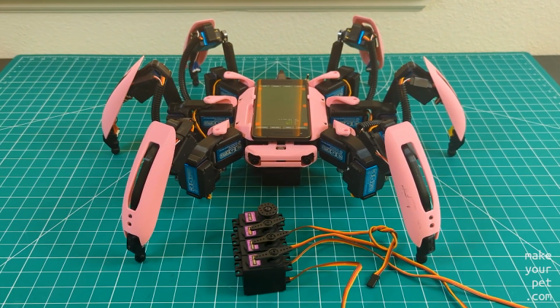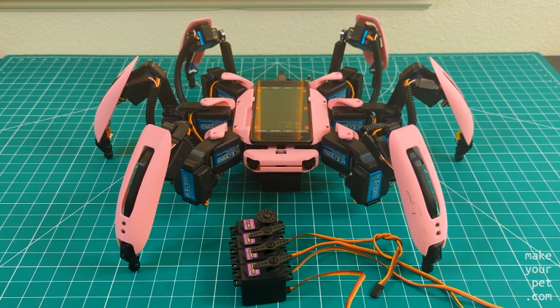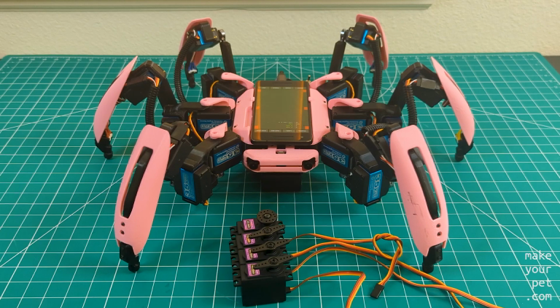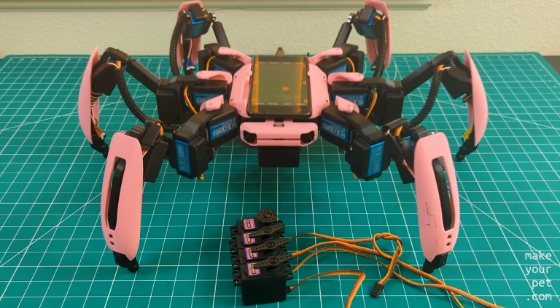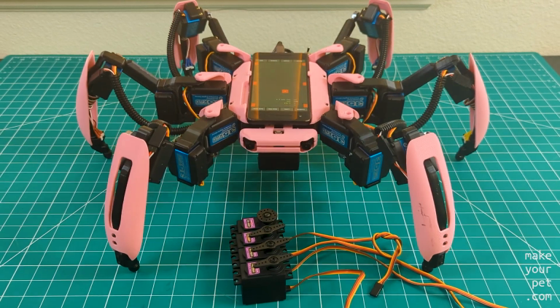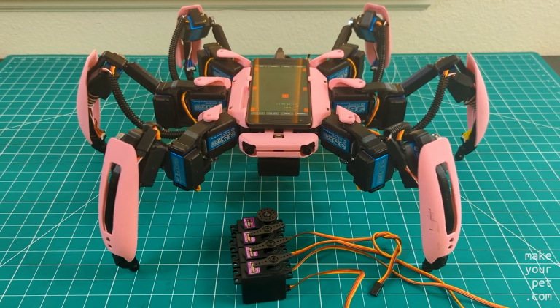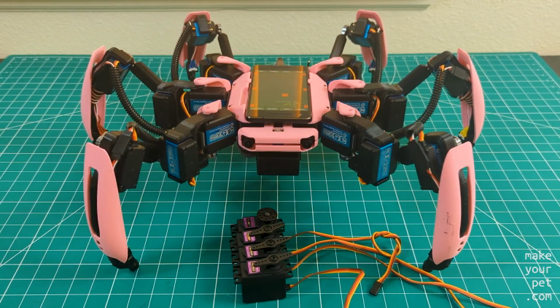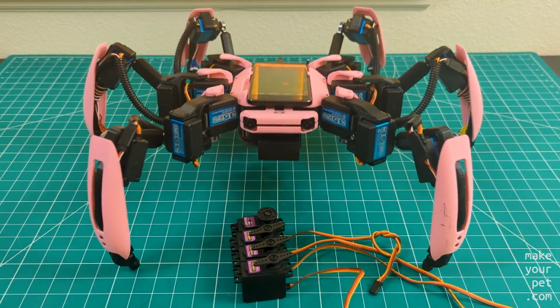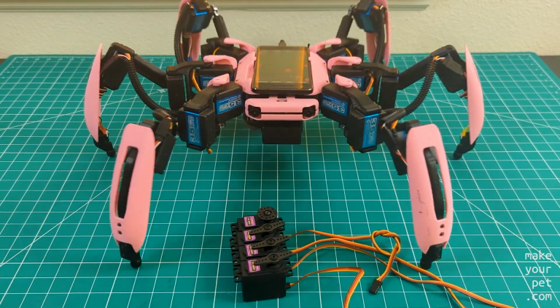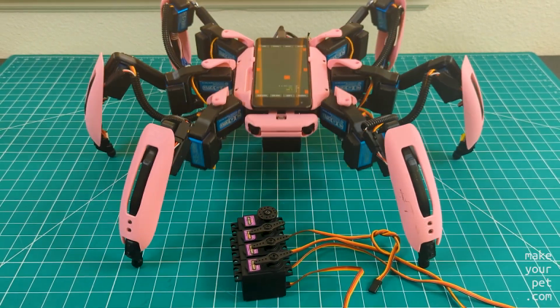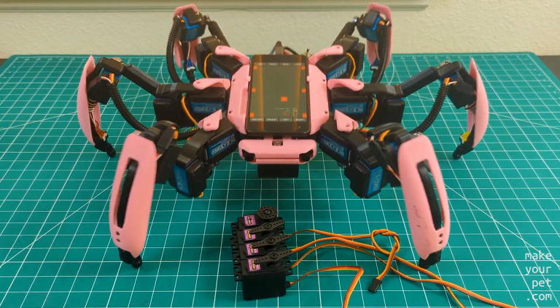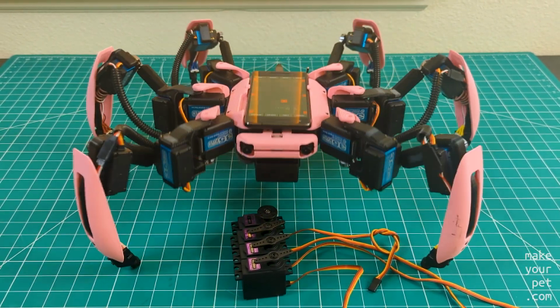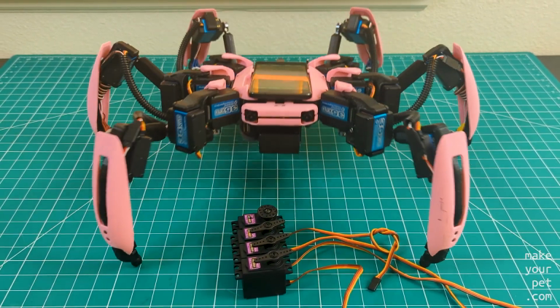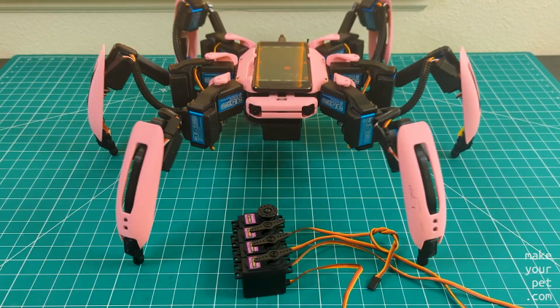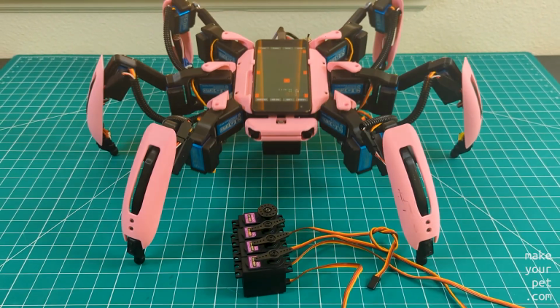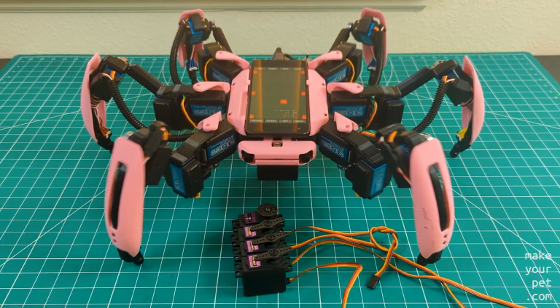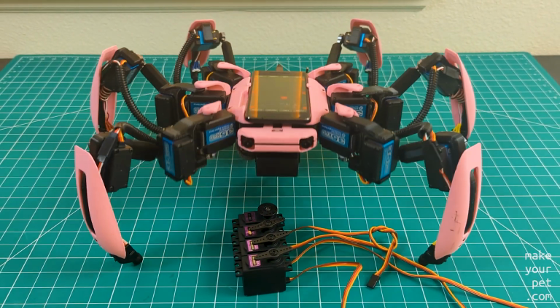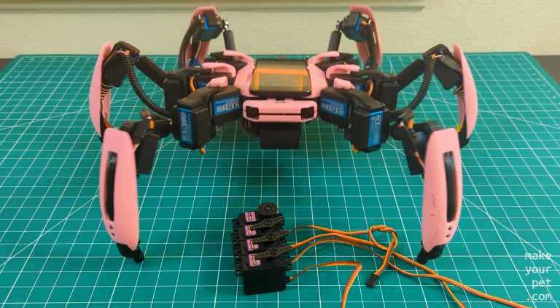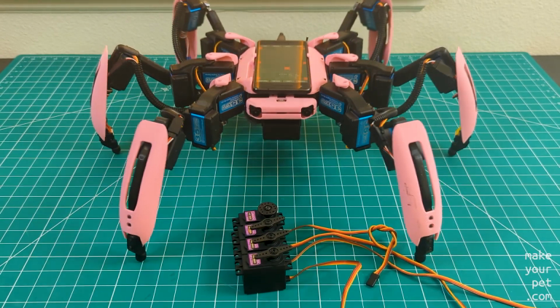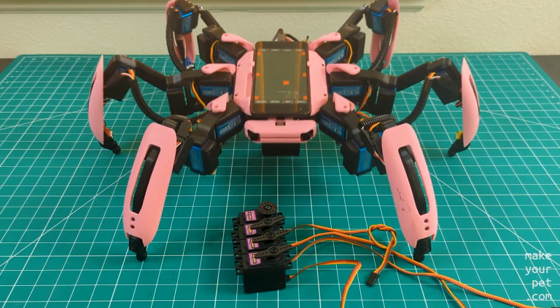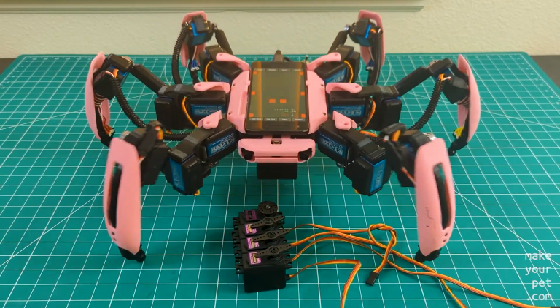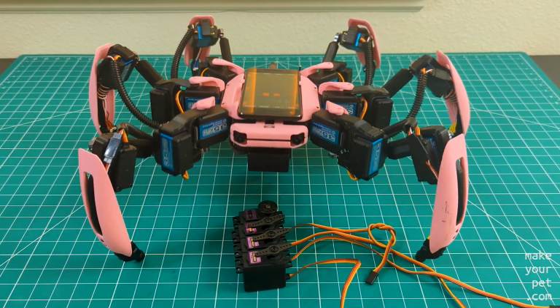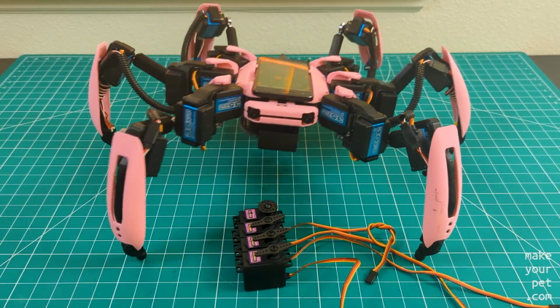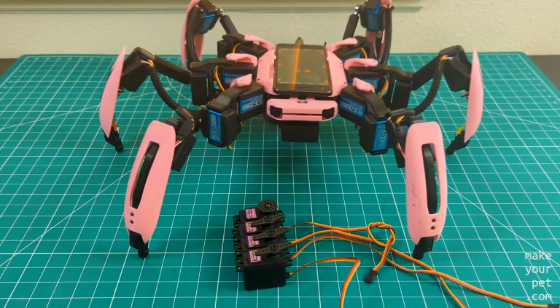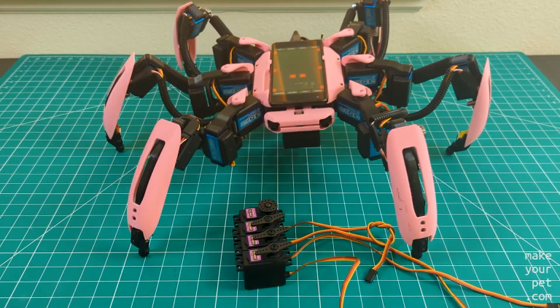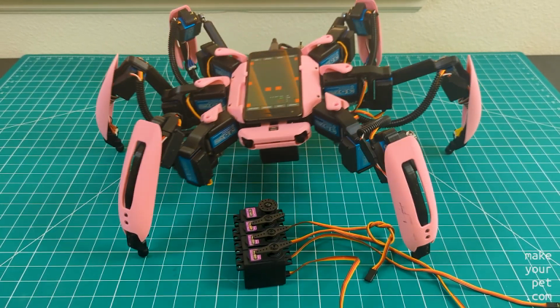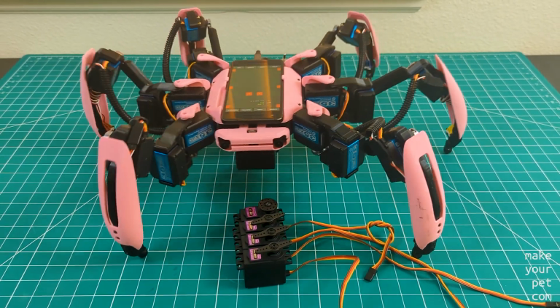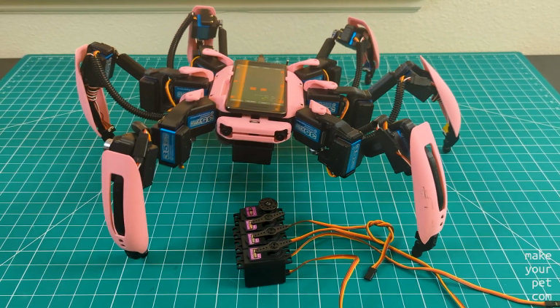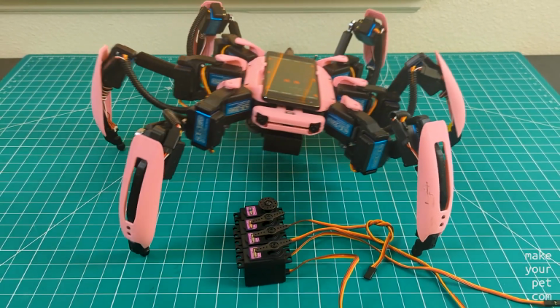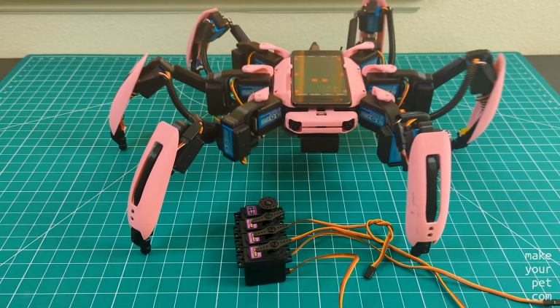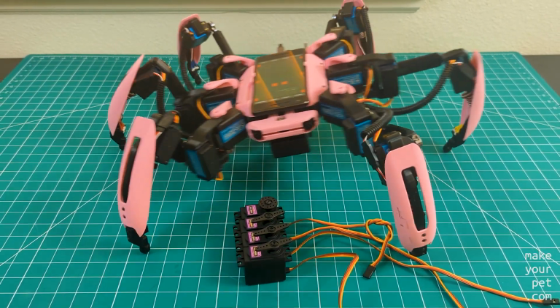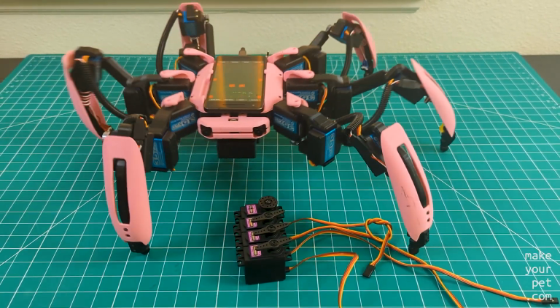My plan is to share the process with you while I'm building it and release the parts and the software that I'm using in each step. But remember that it's going to be a work in progress for a while and things will change often.